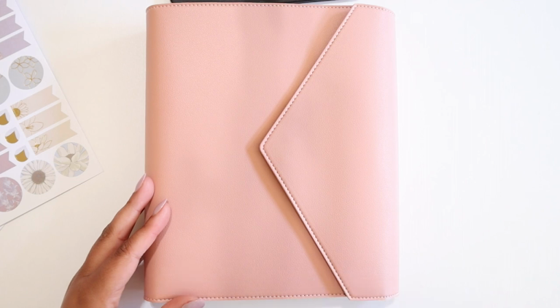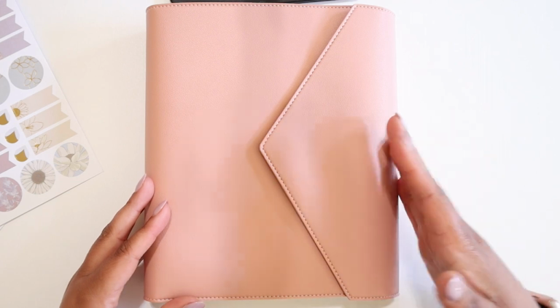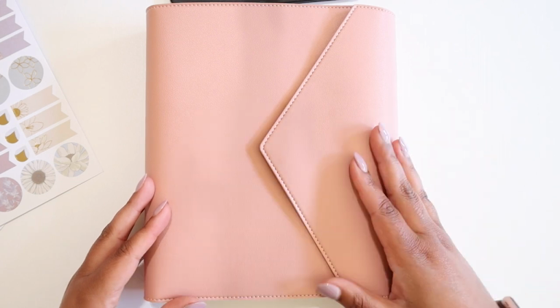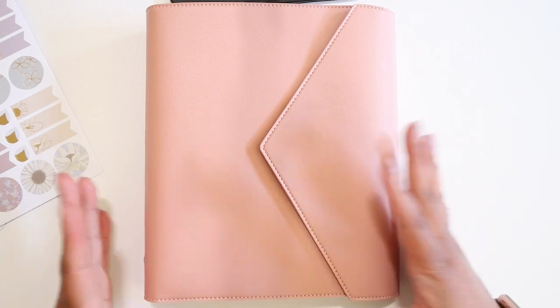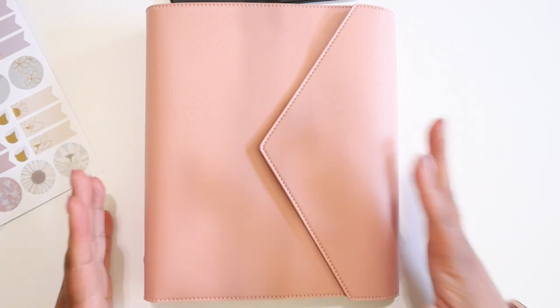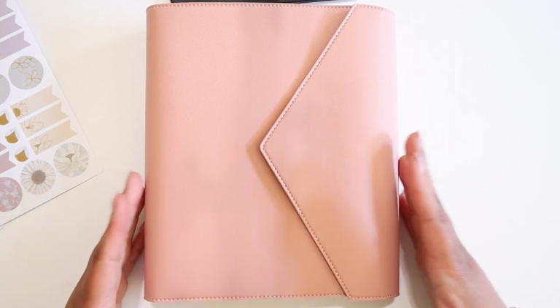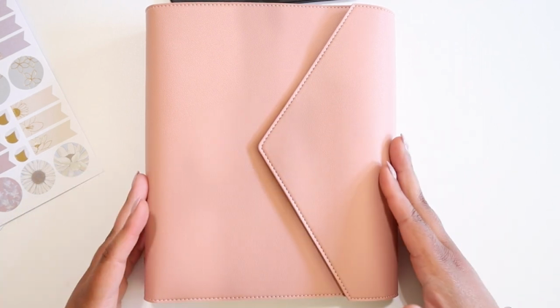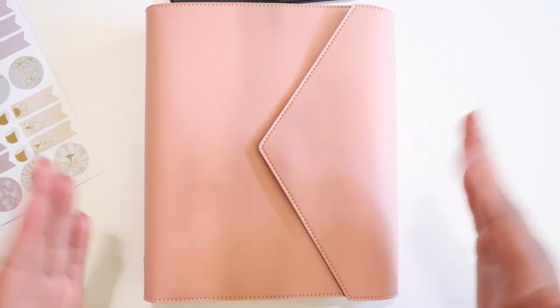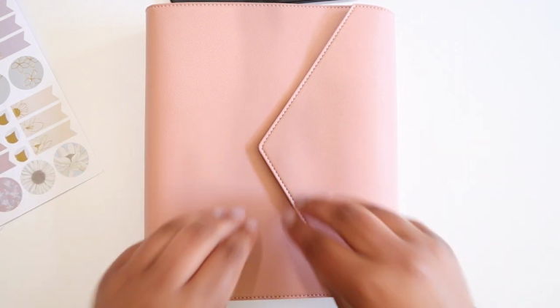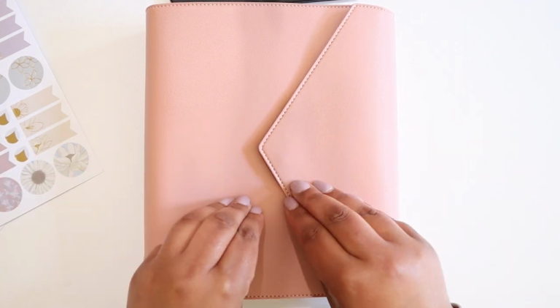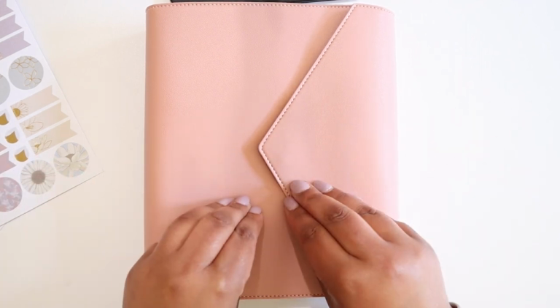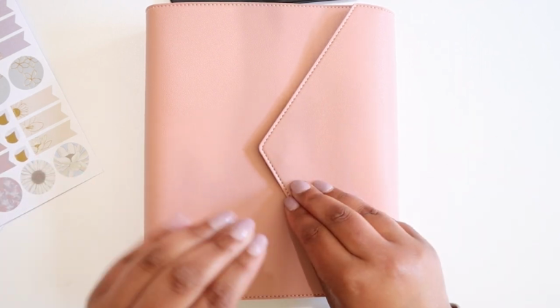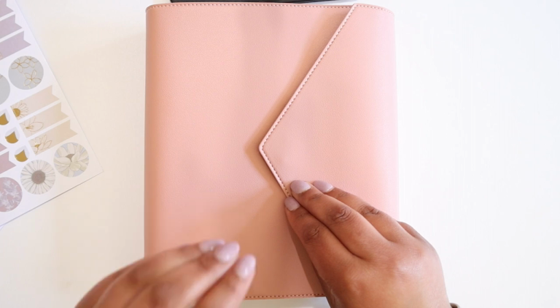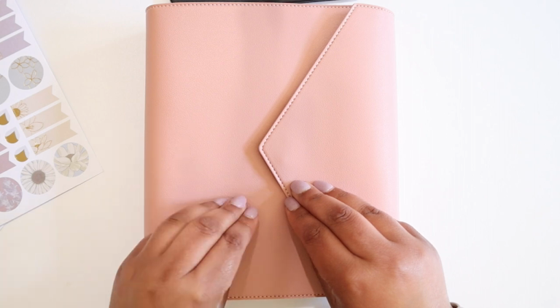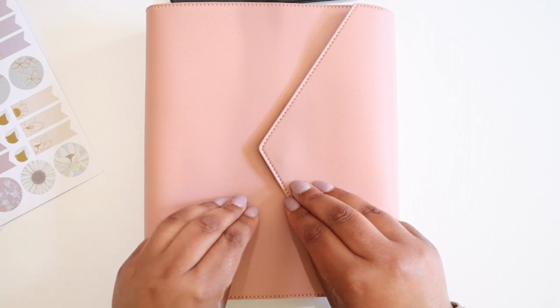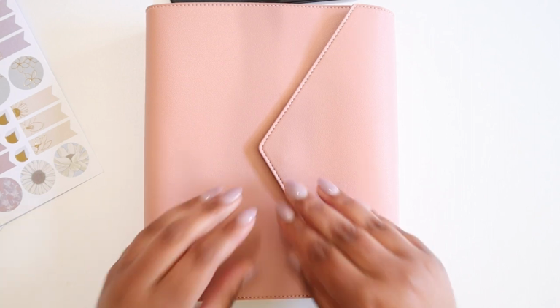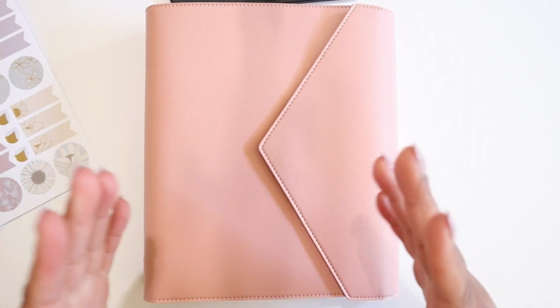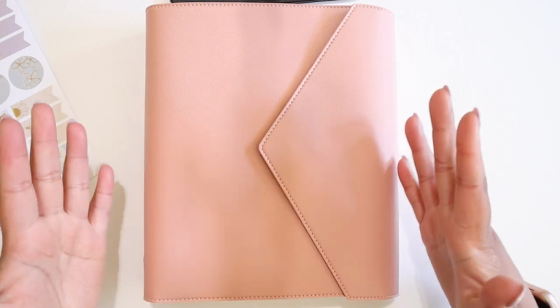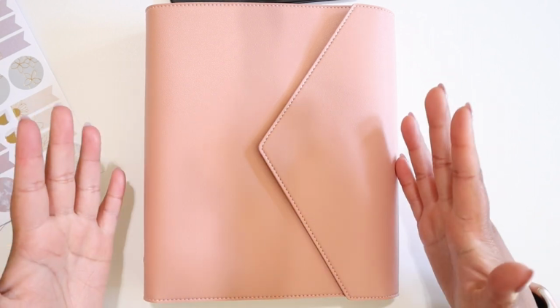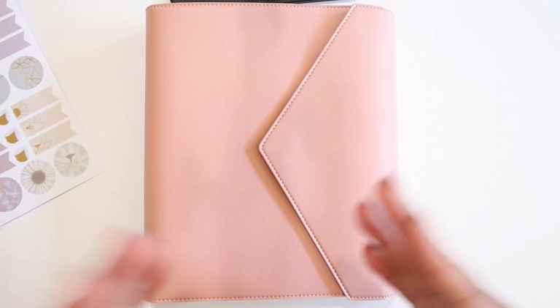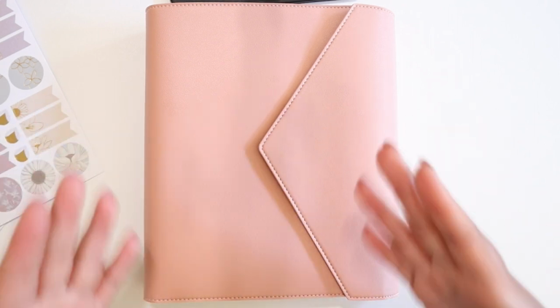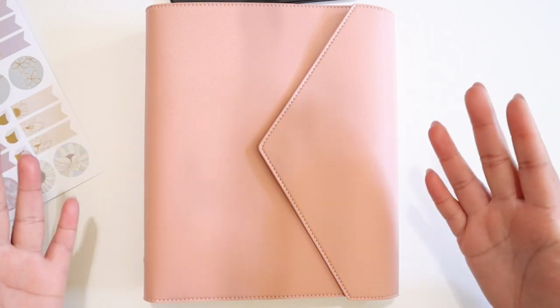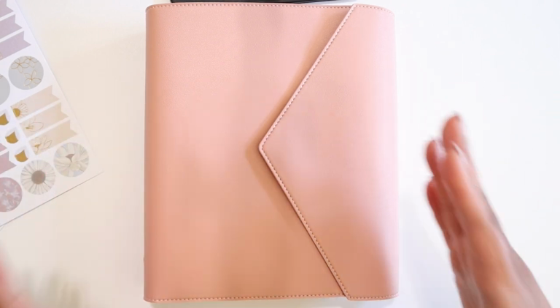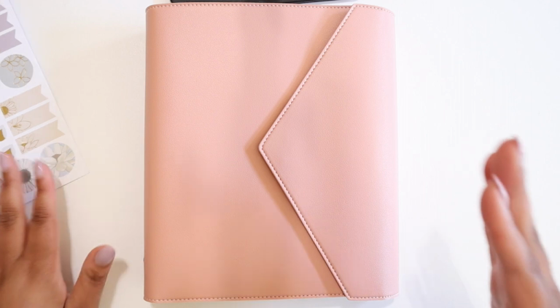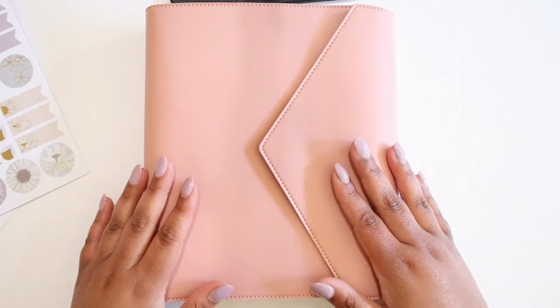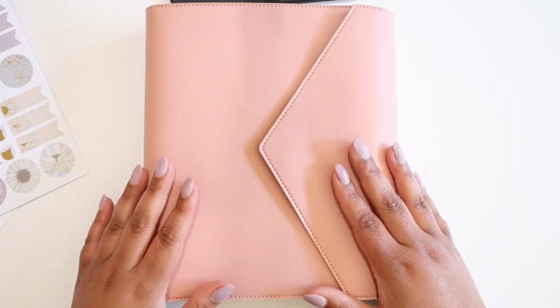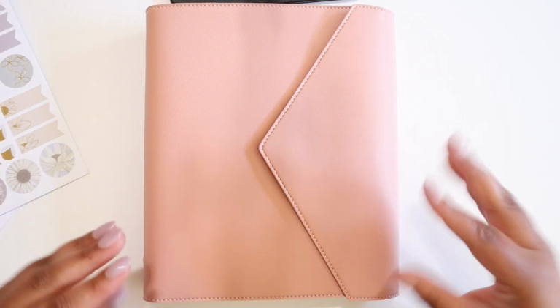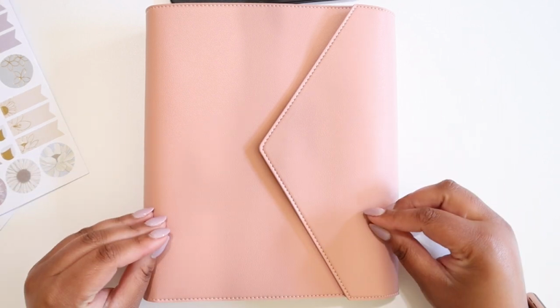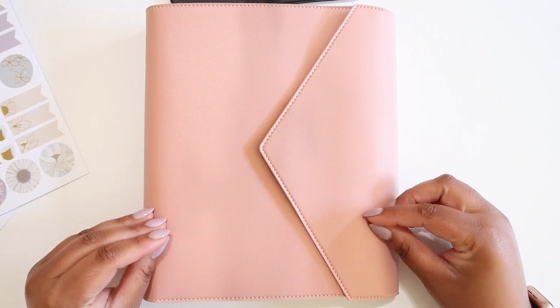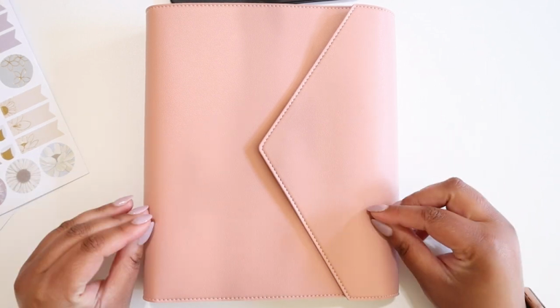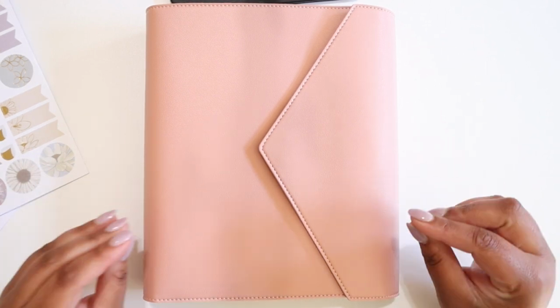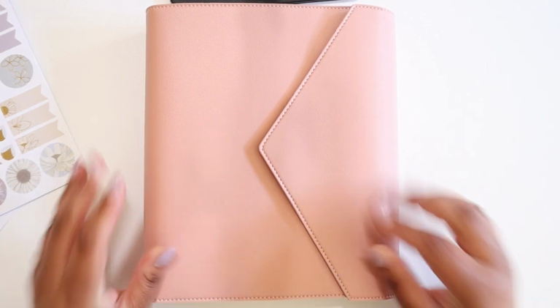Now that we've picked our planners, it's time to start thinking about moving into them so that they are functional for us and that we get everything out of it that we wanted to. That is what we're going to start tackling in this video today.